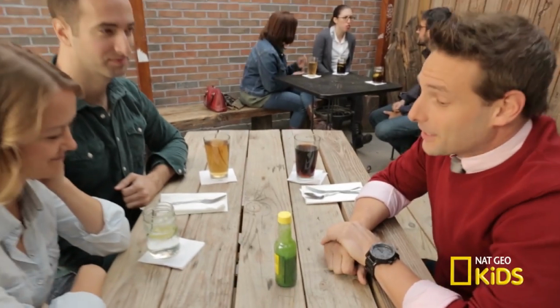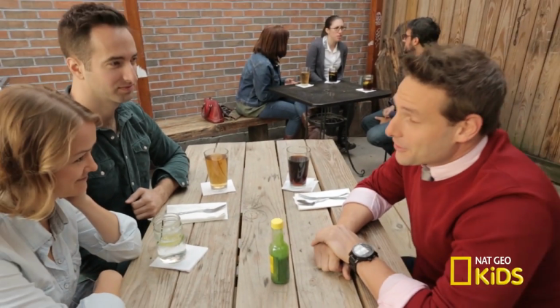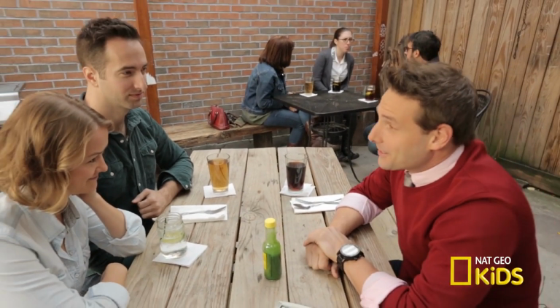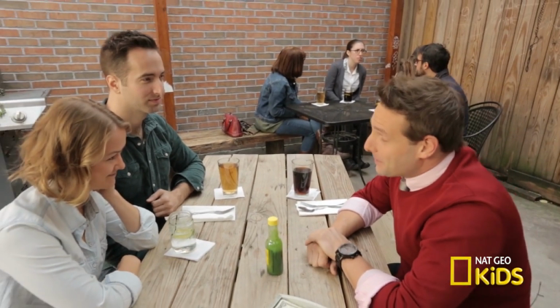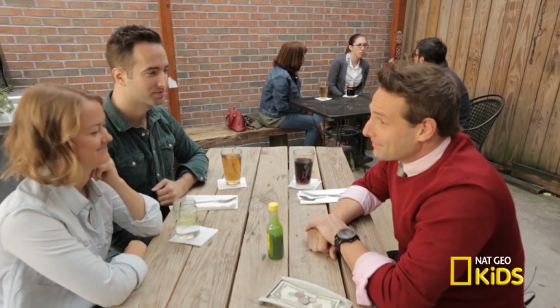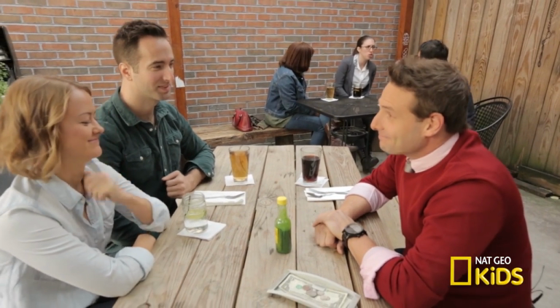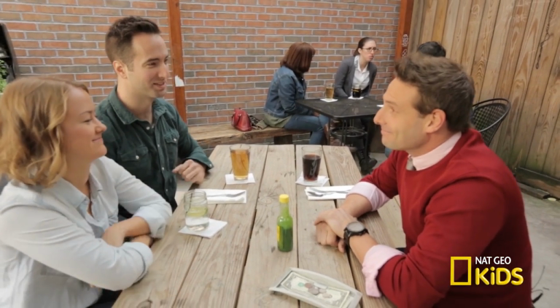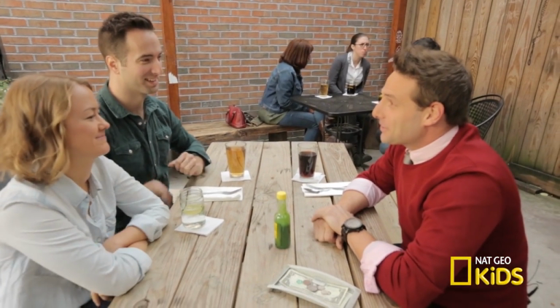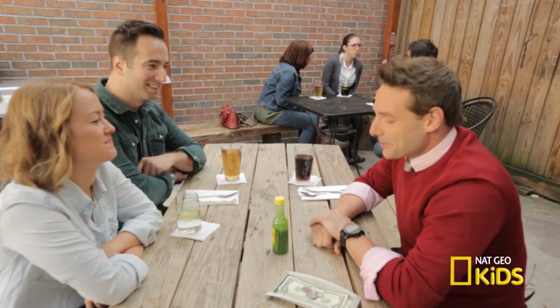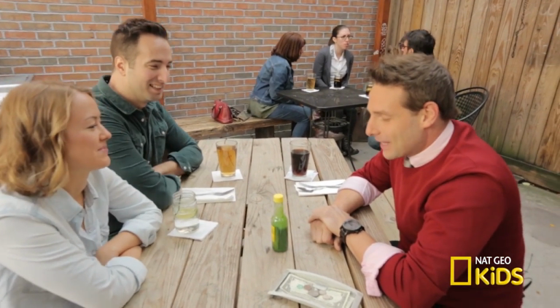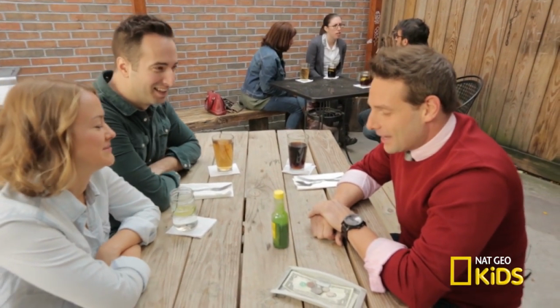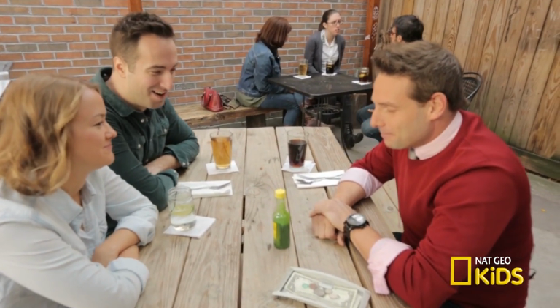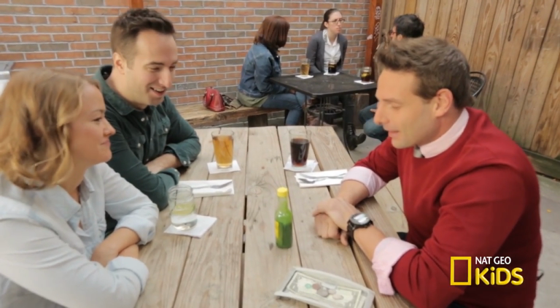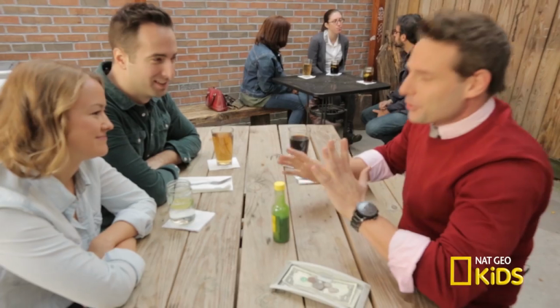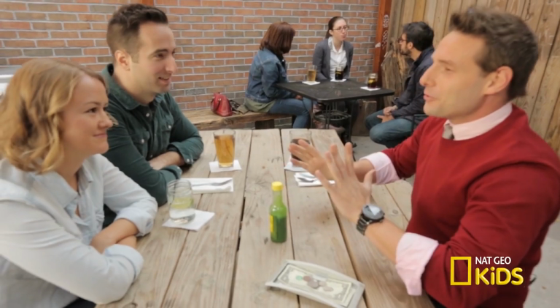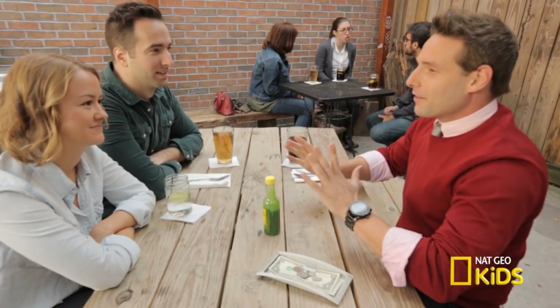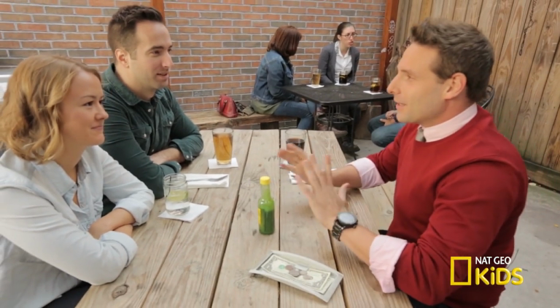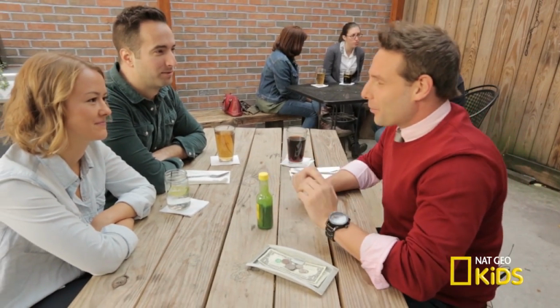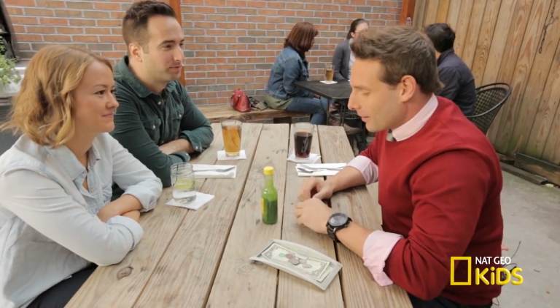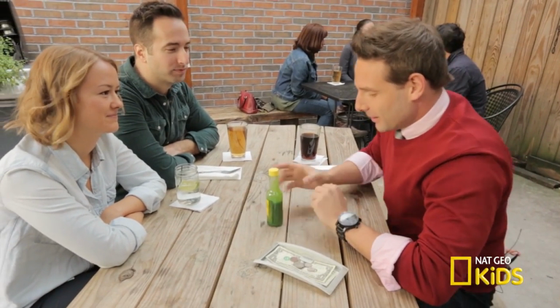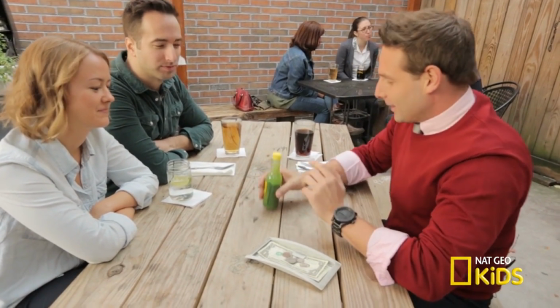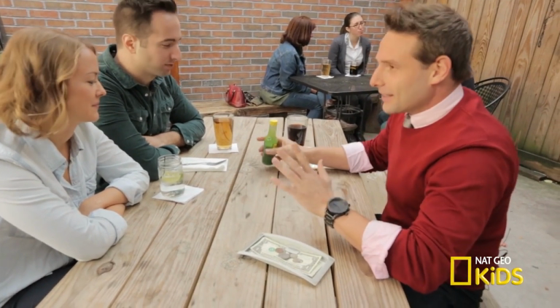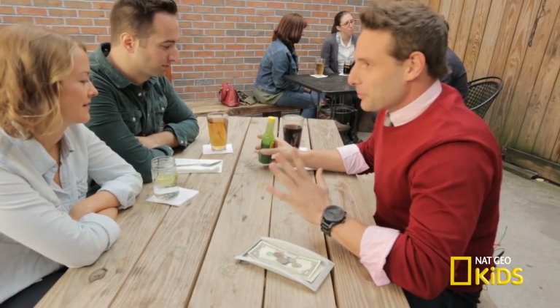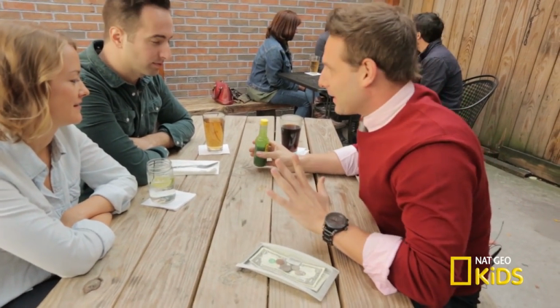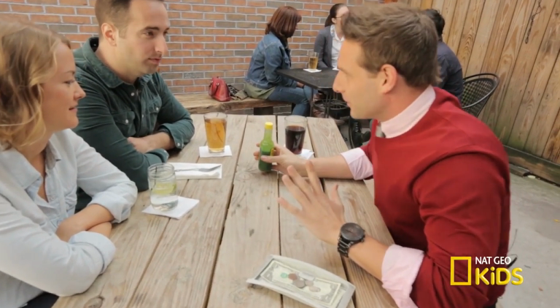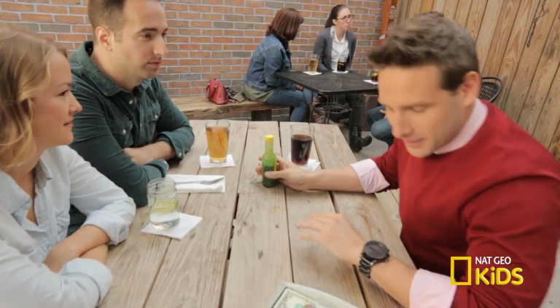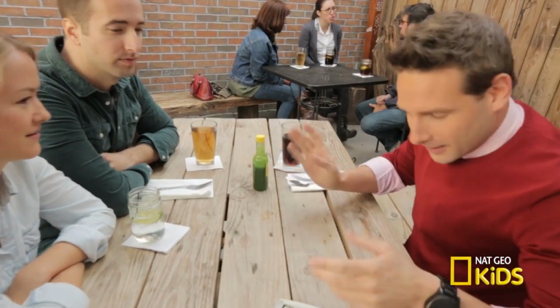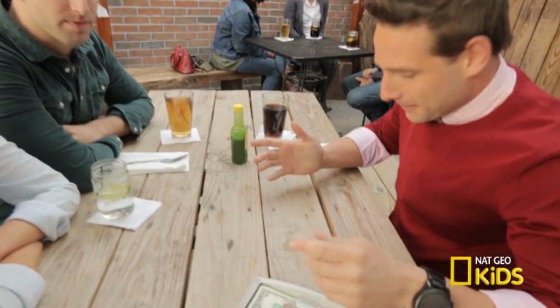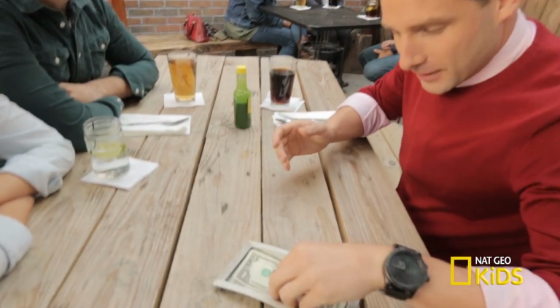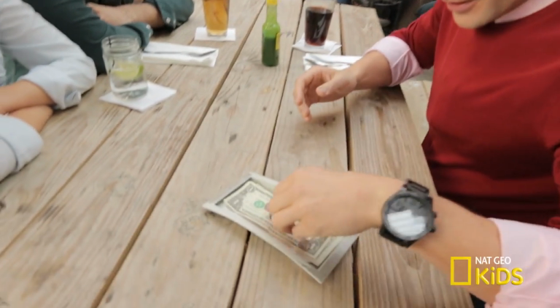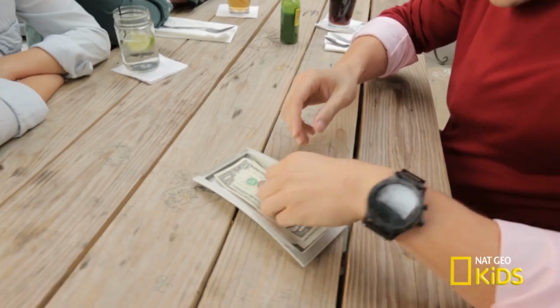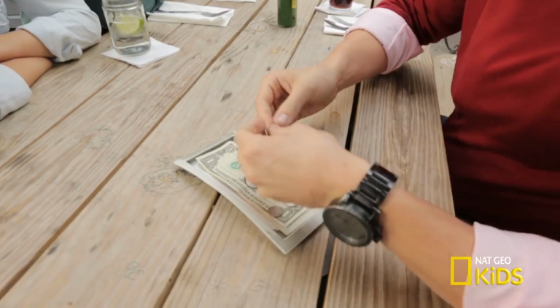Thanks for lunch, guys. That was amazing. Hey, let me show you this new trick I've been working on. It's kind of like to test your perspective a little bit. Let's use this quarter here.